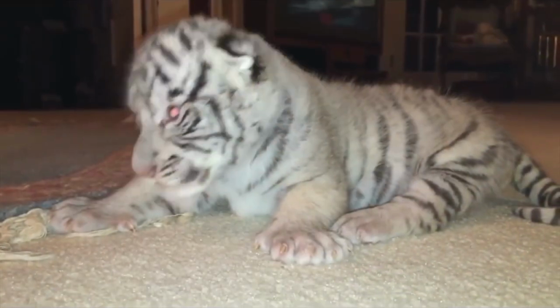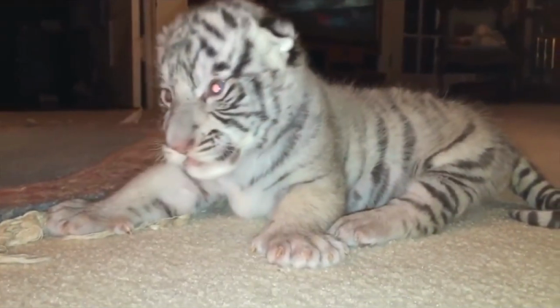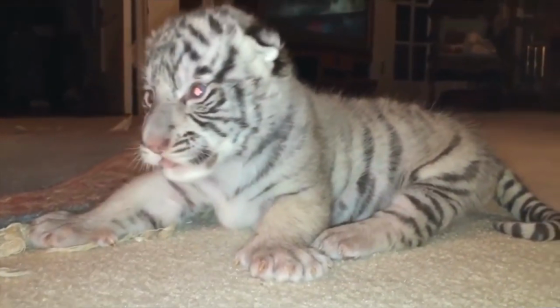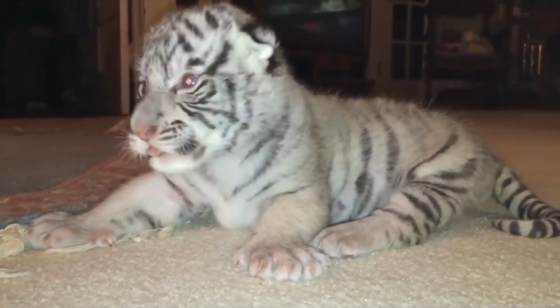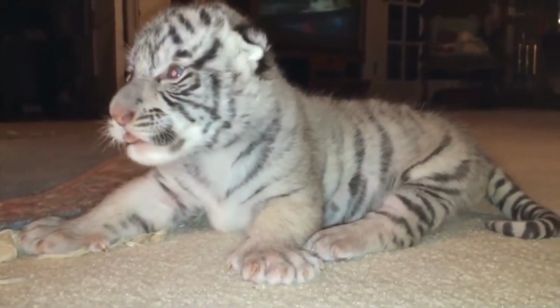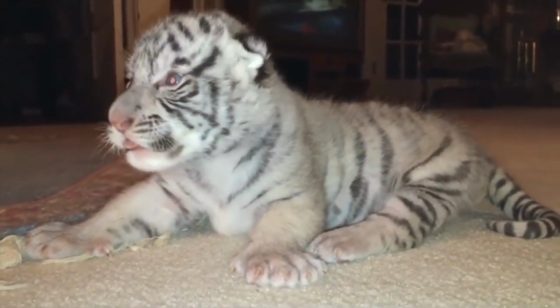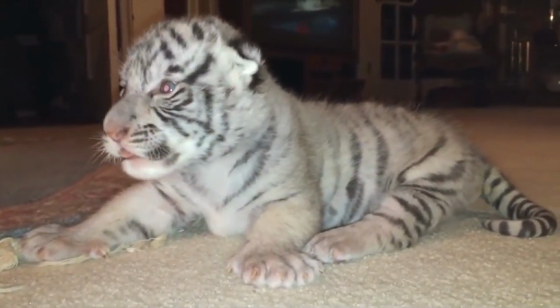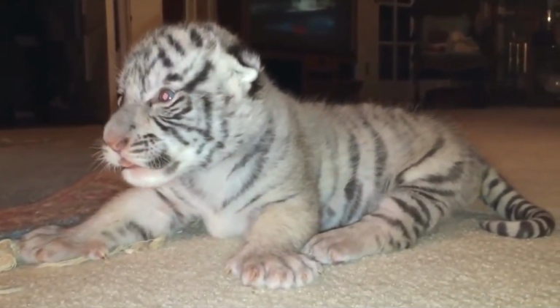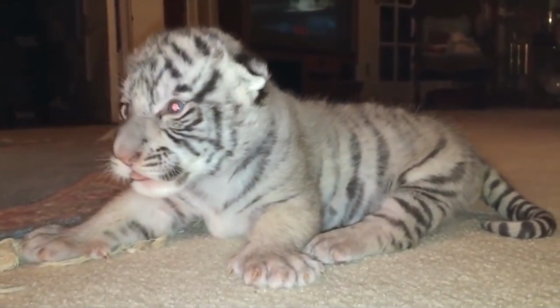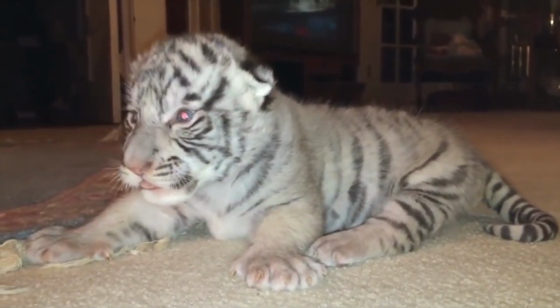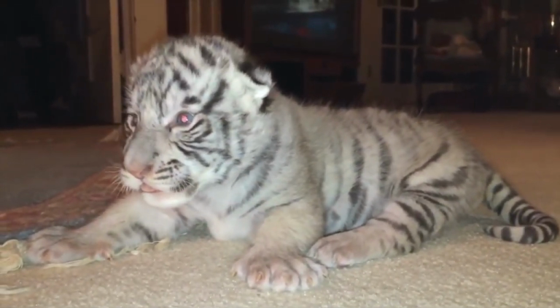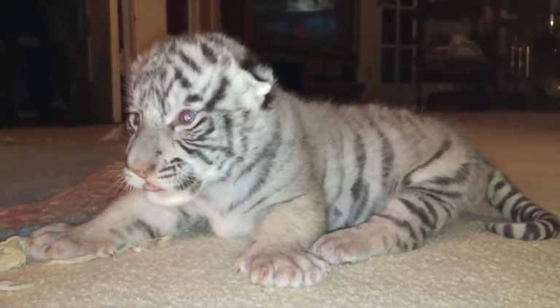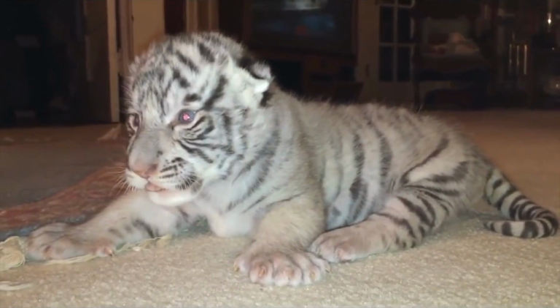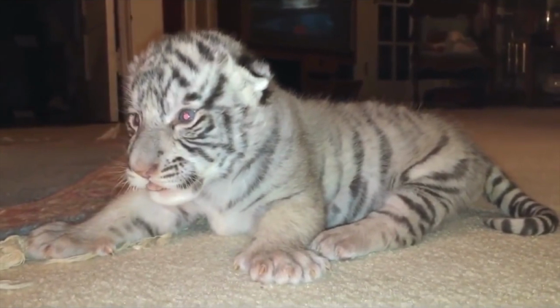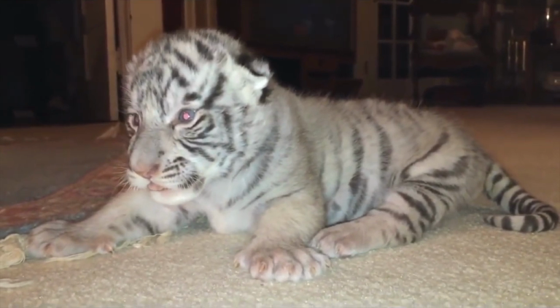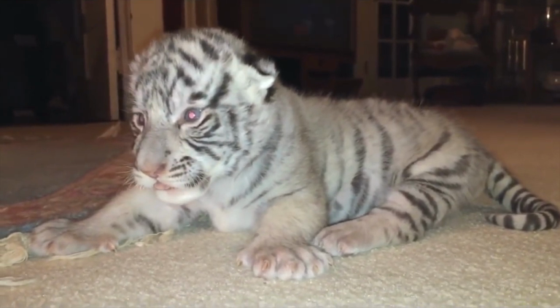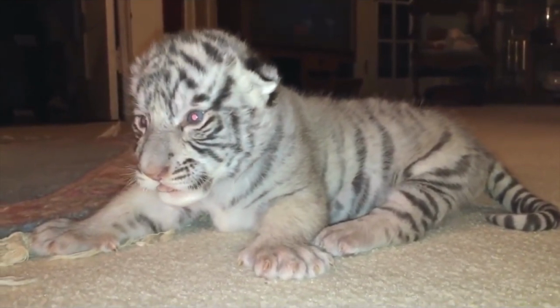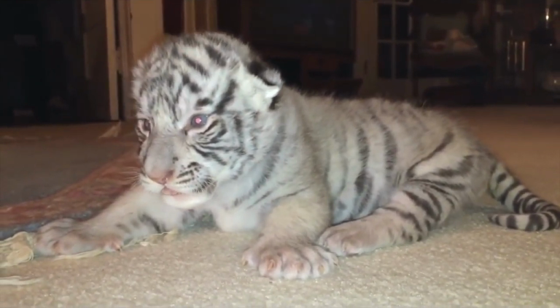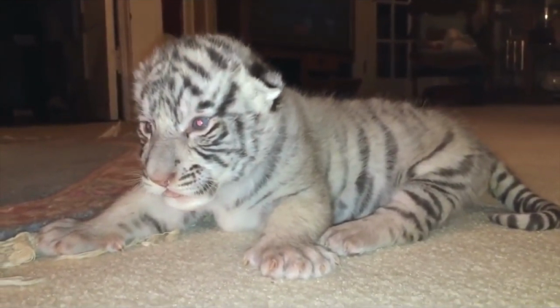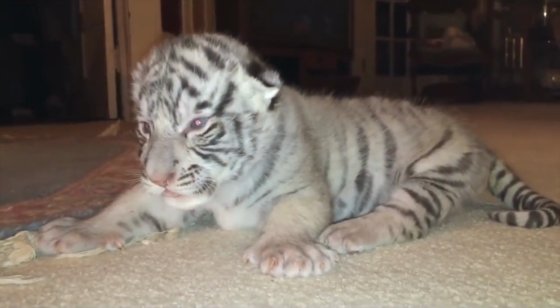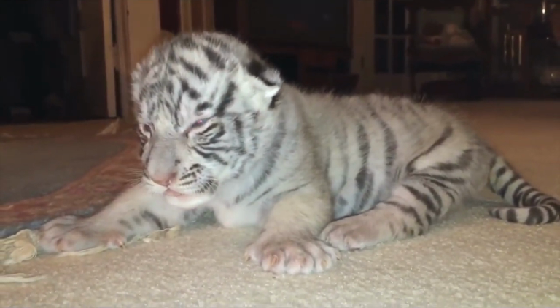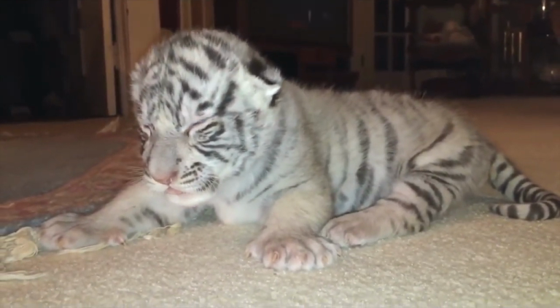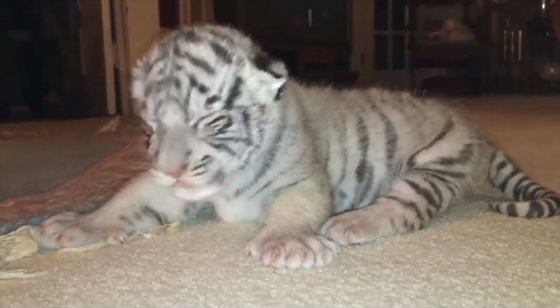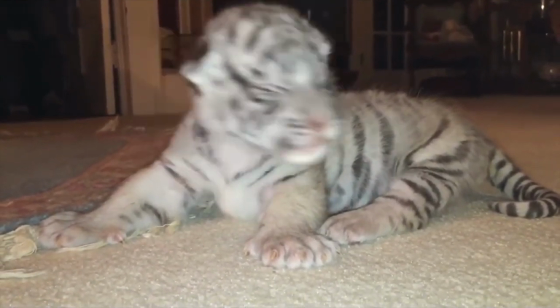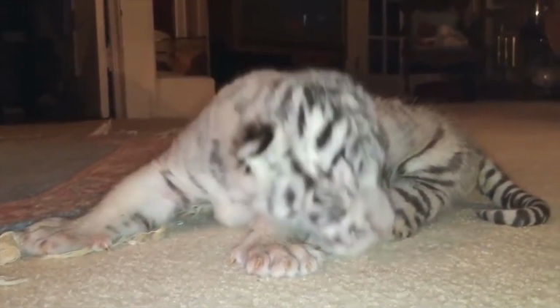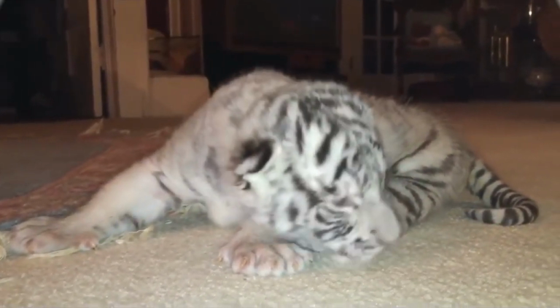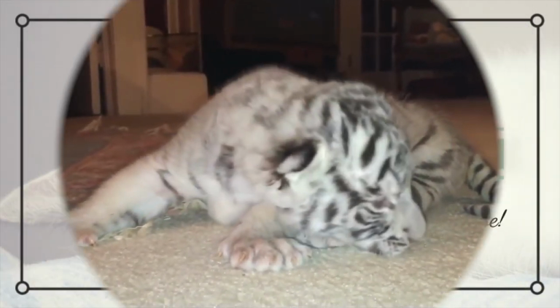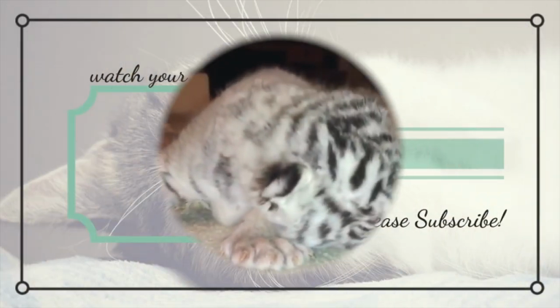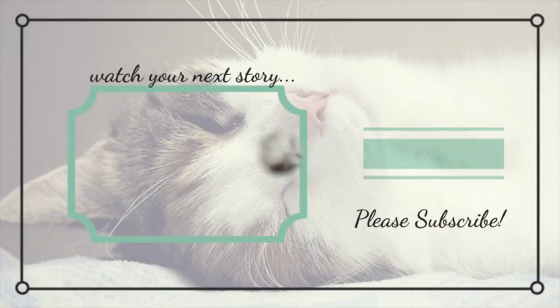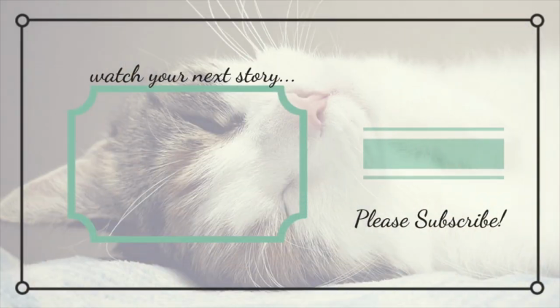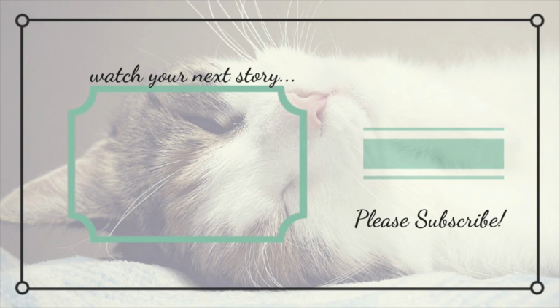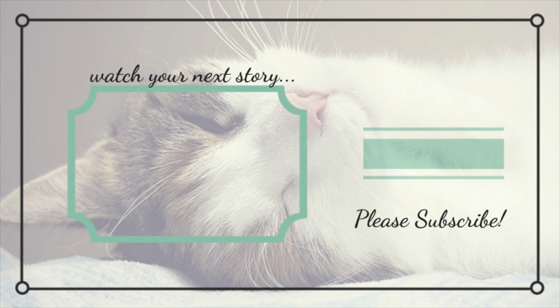So next time you go to the zoo, make sure to visit the tigers and watch them eat, sleep, and play. Thanks for watching!